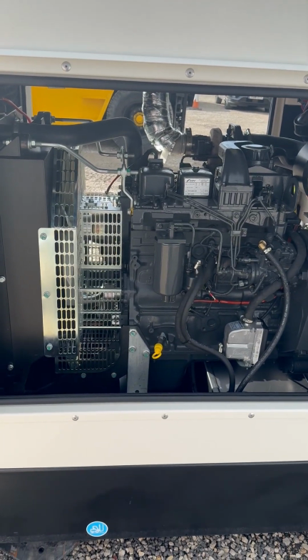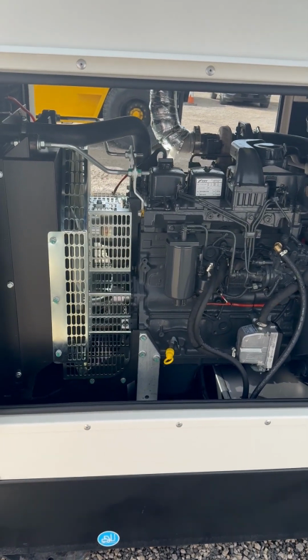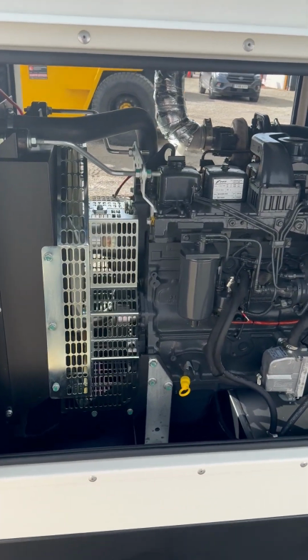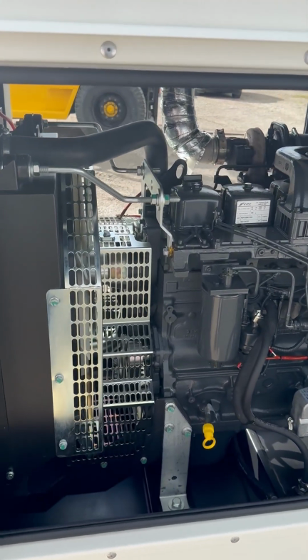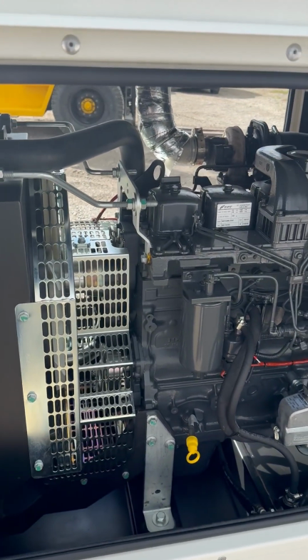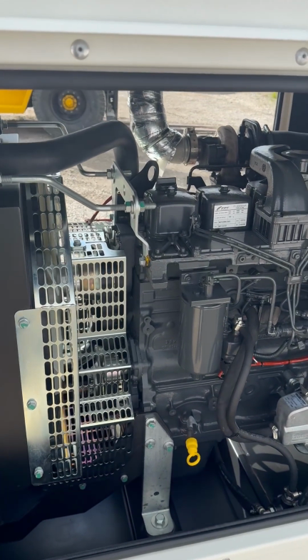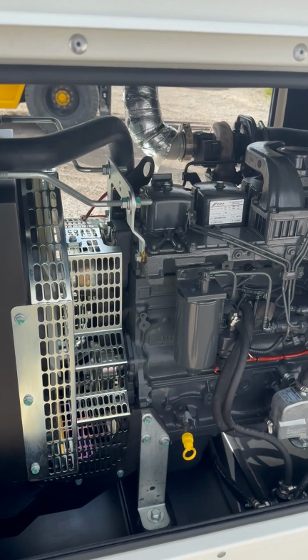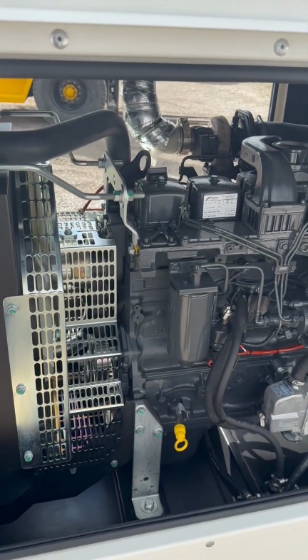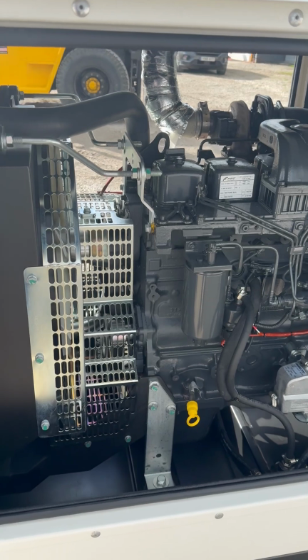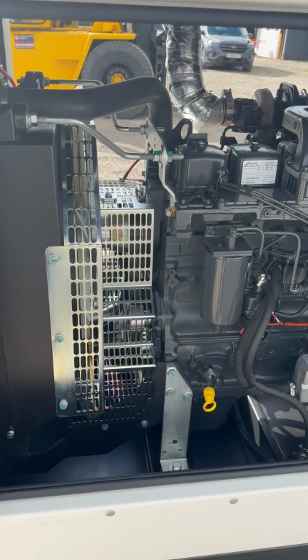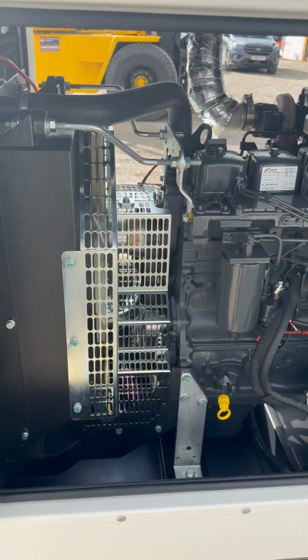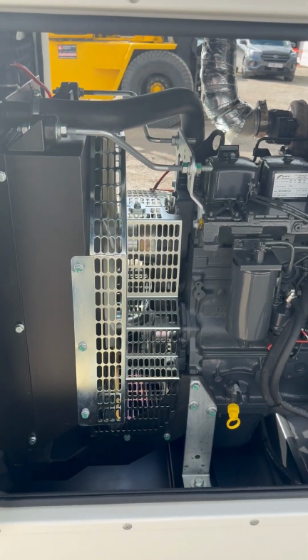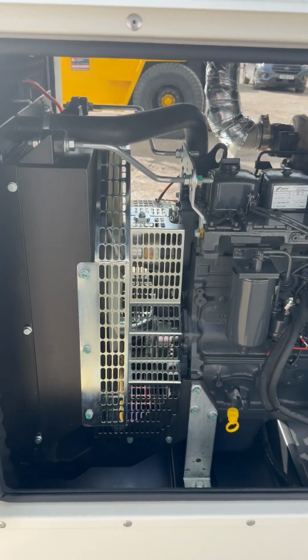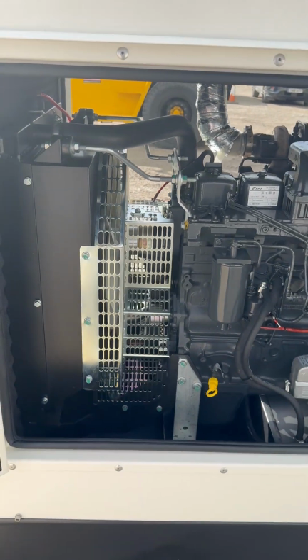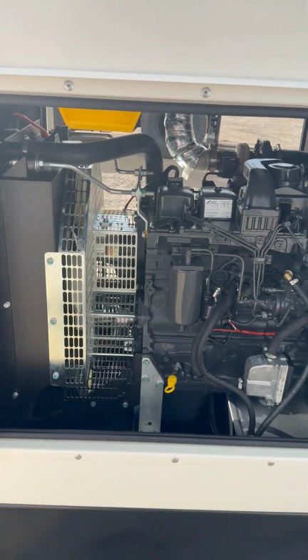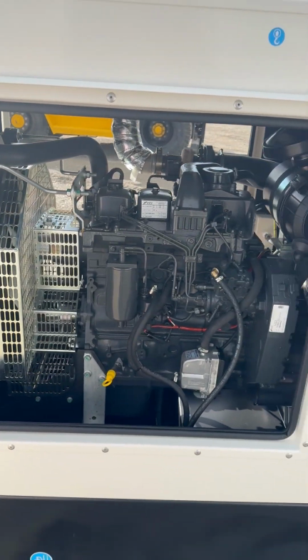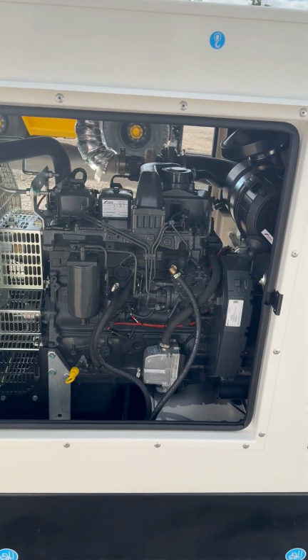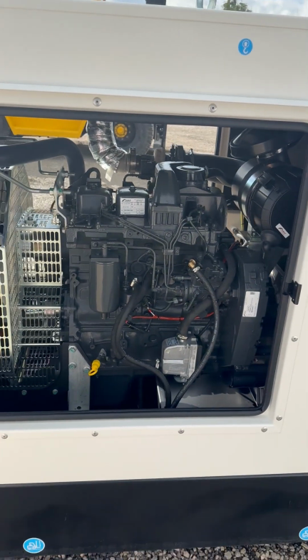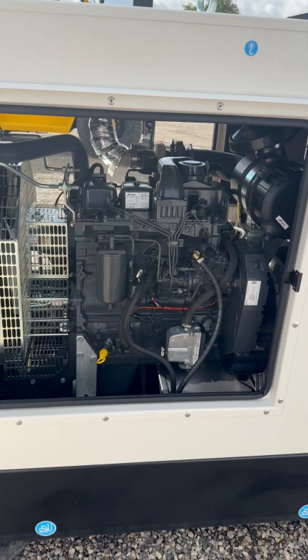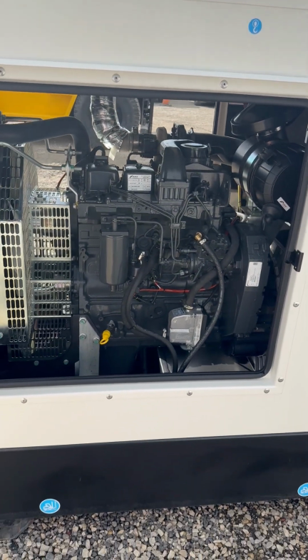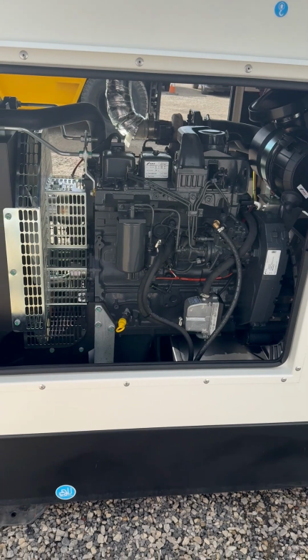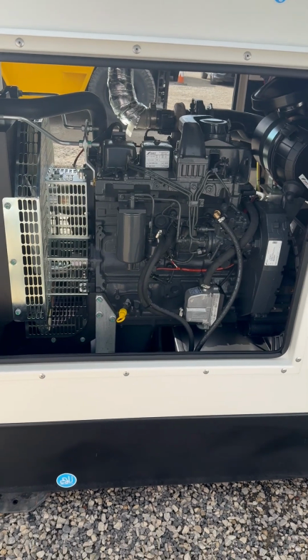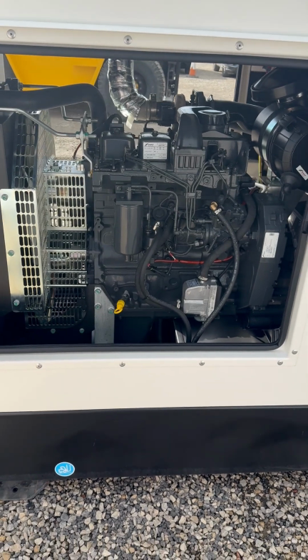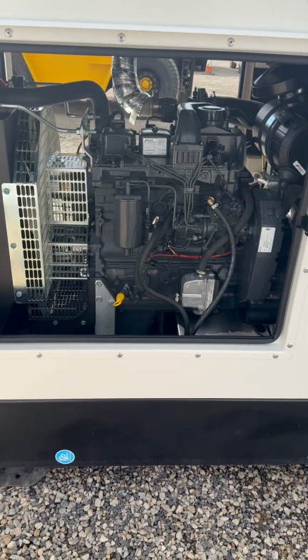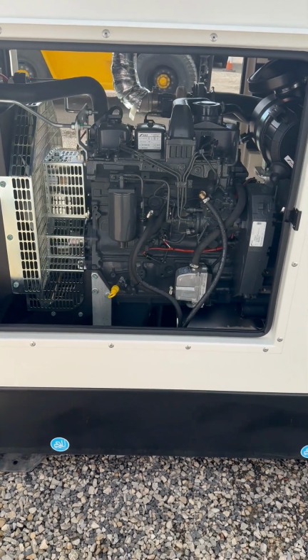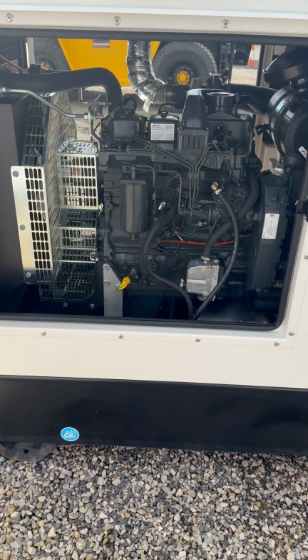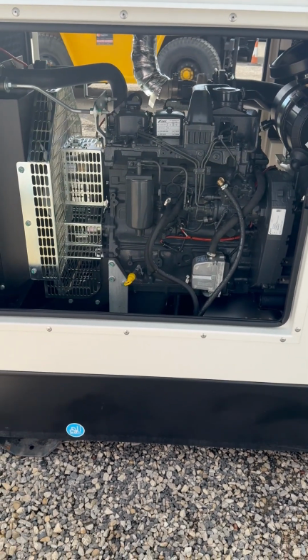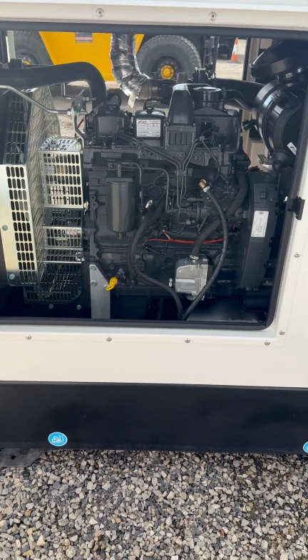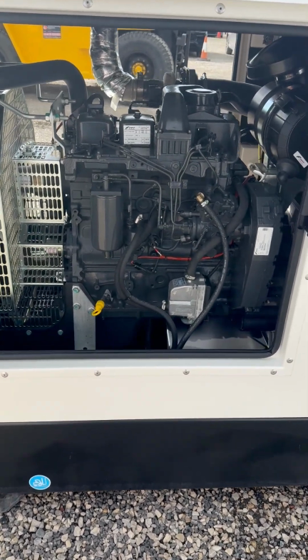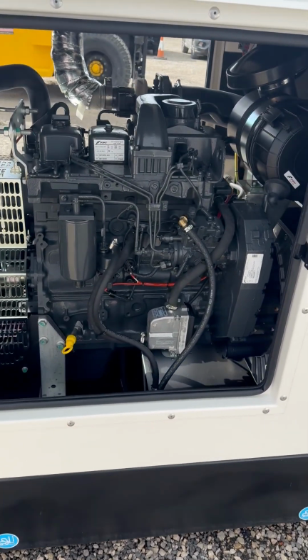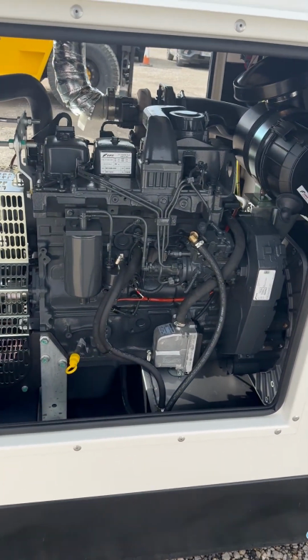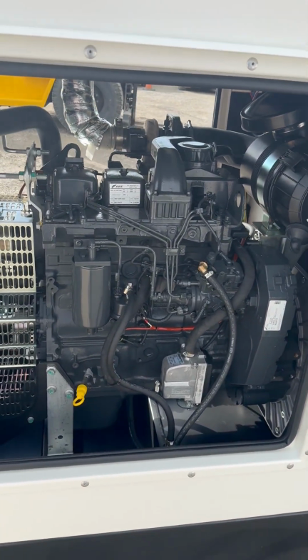What's up everybody. A question I got asked the other day that I thought I'd share with you all: a customer rang up and said they love the Furbo generators, like how compact they are, but wanted to know if they're easy to service. So I thought I'd answer that in this video.